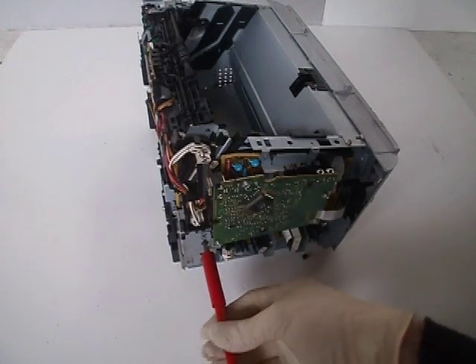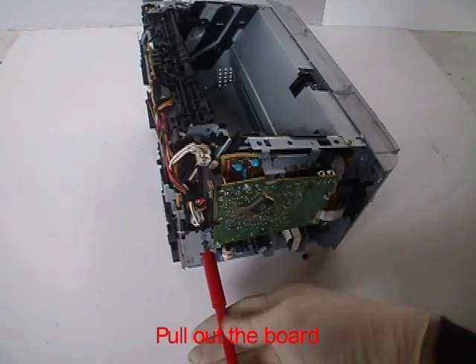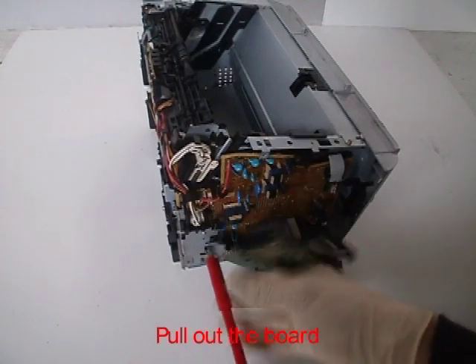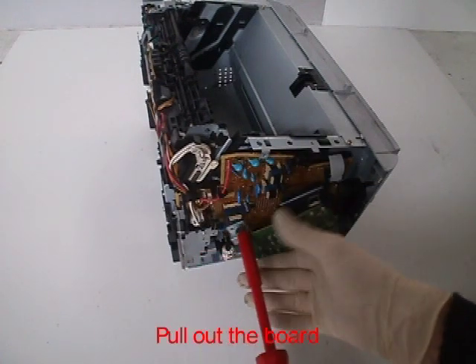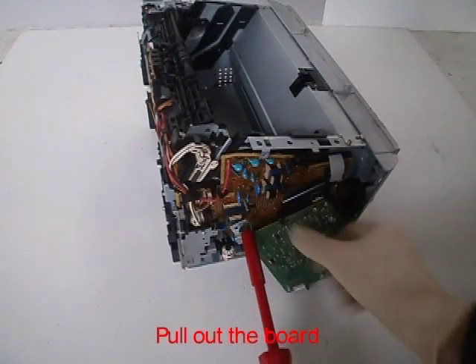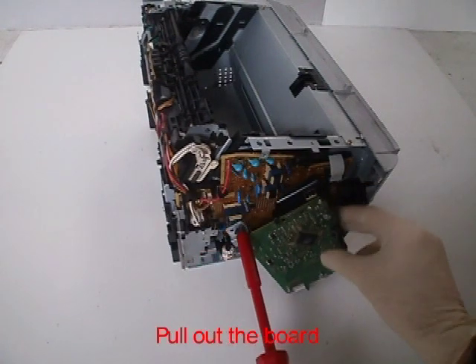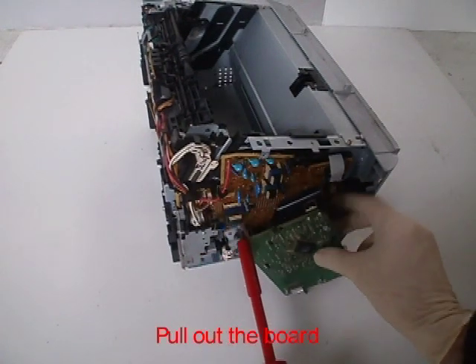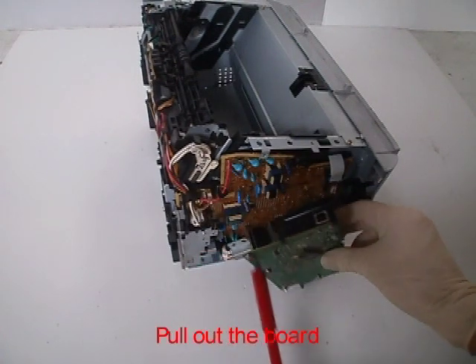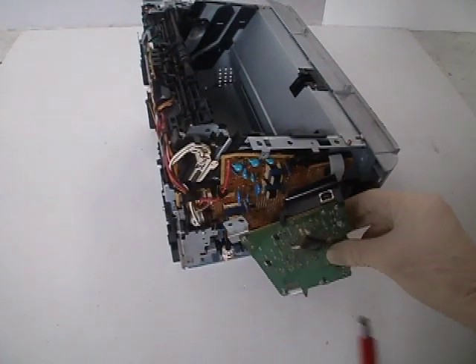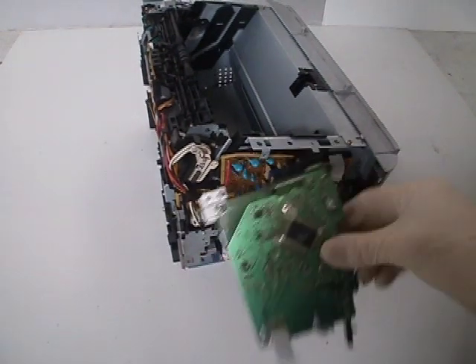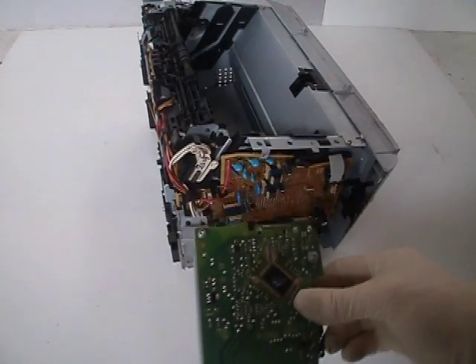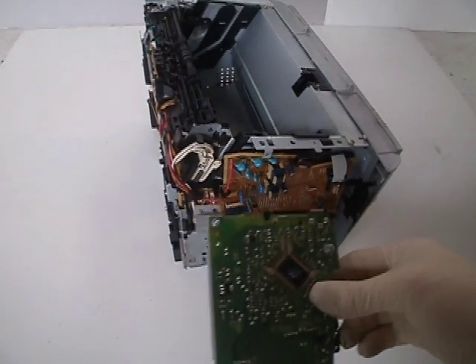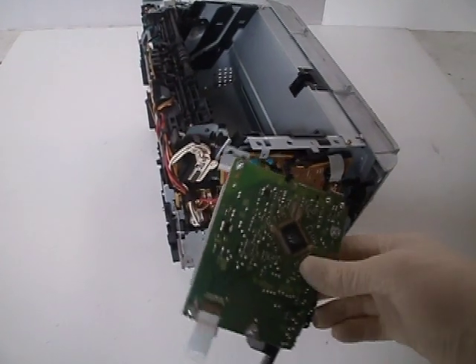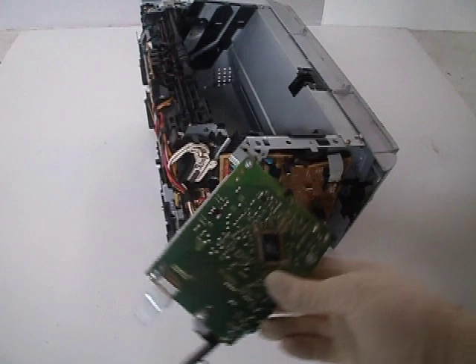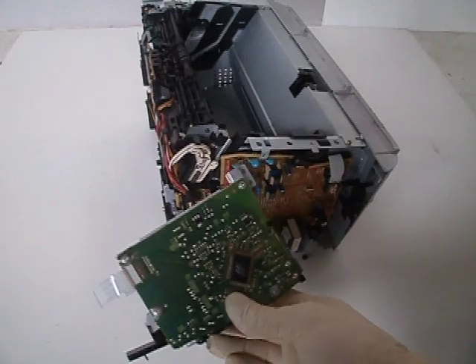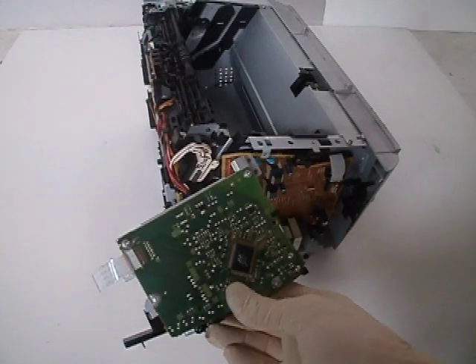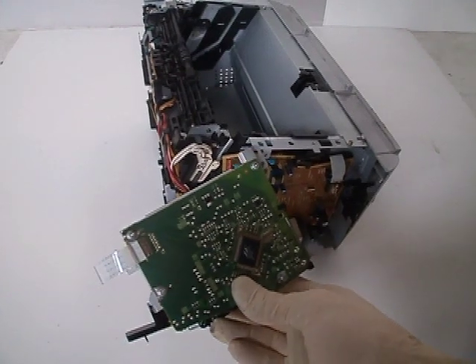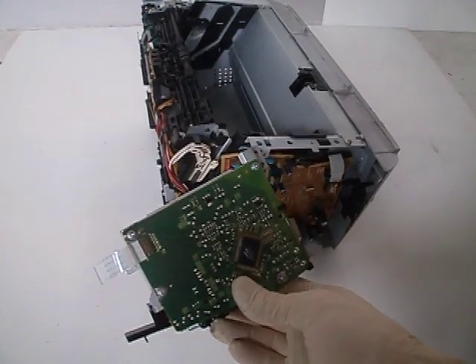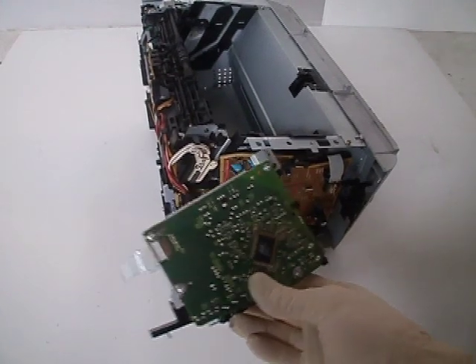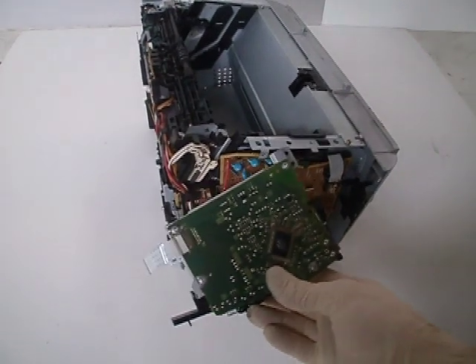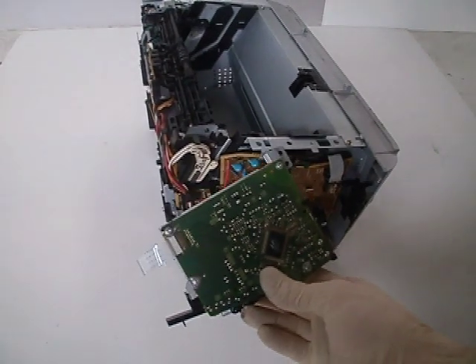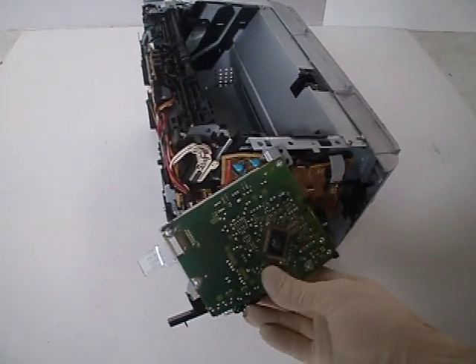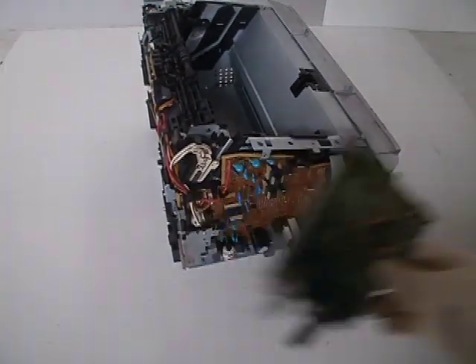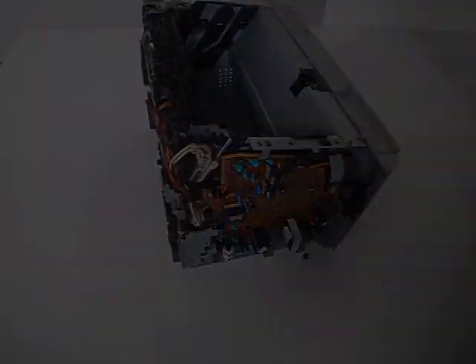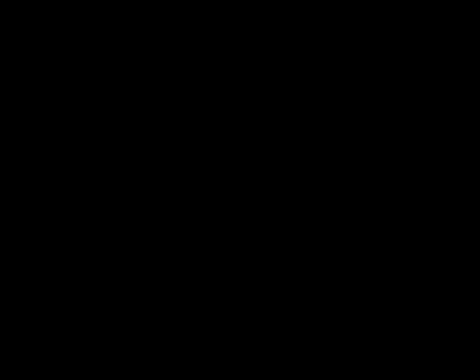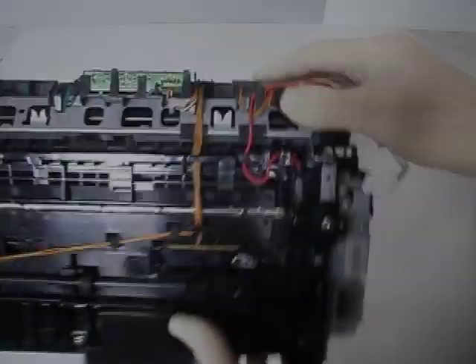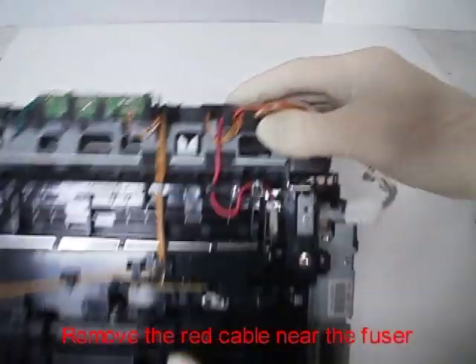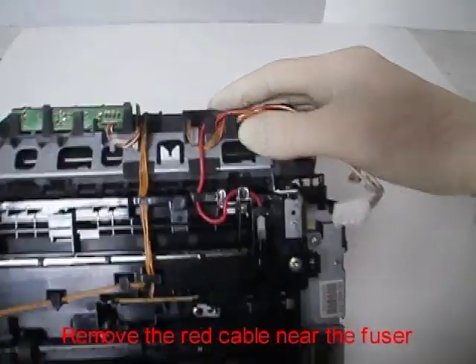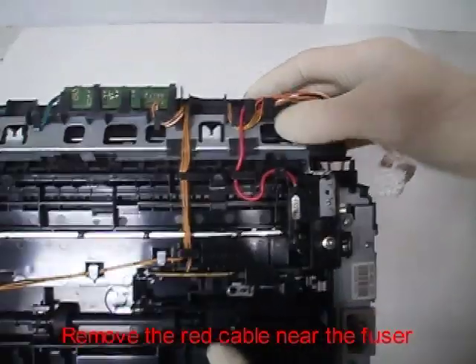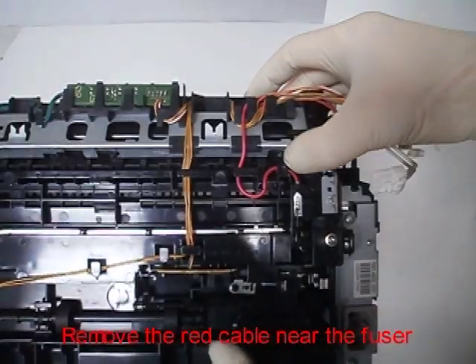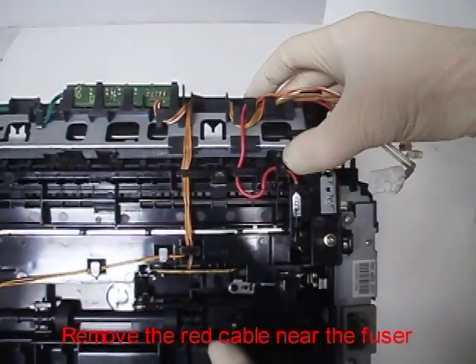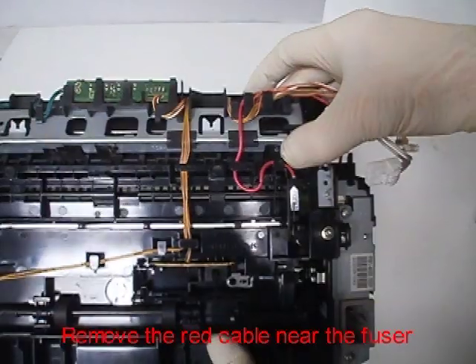Pull out the board. Remove the red cable near the fuser.